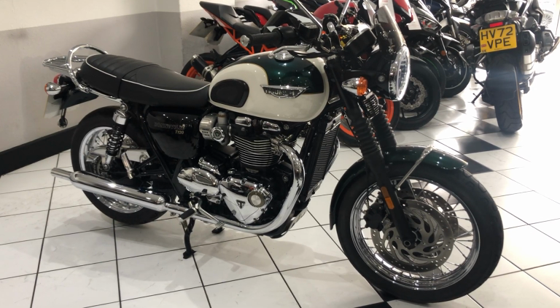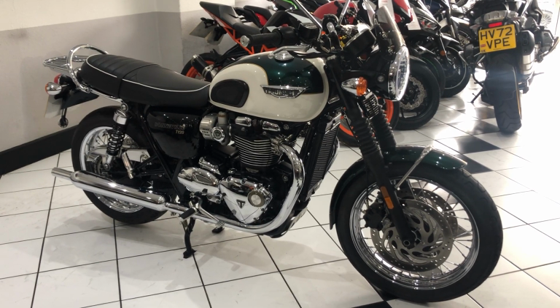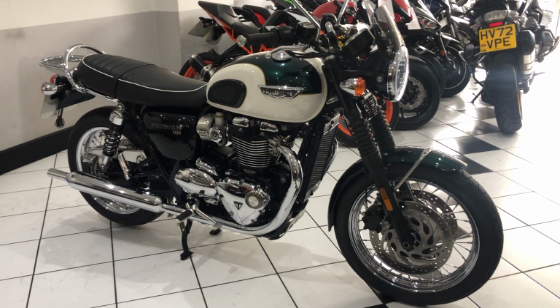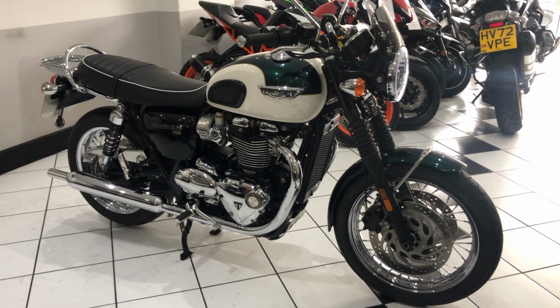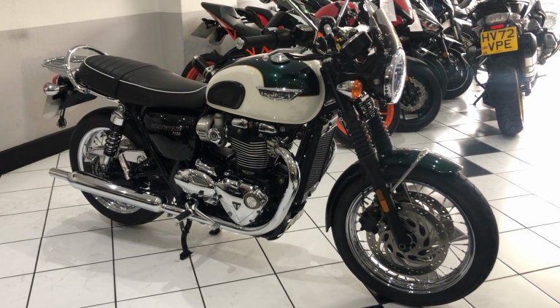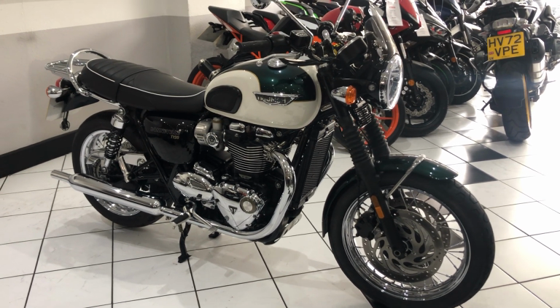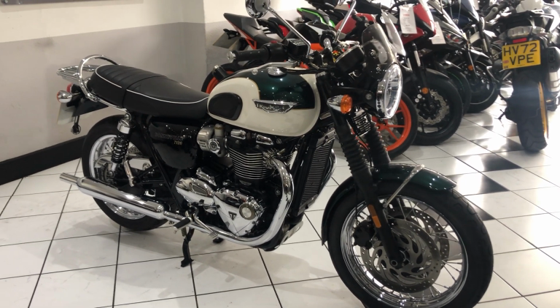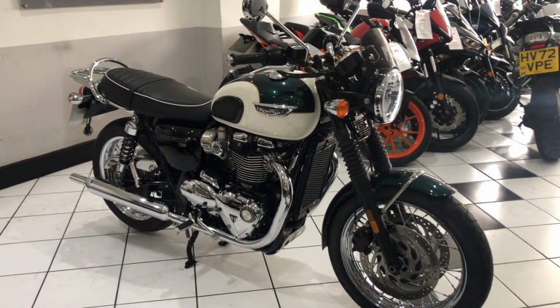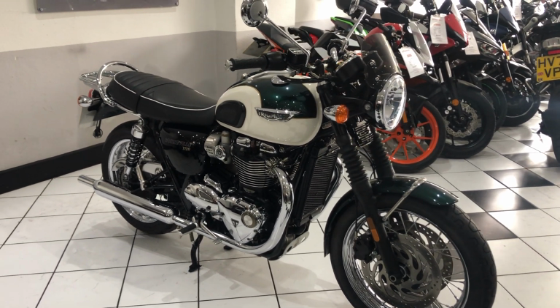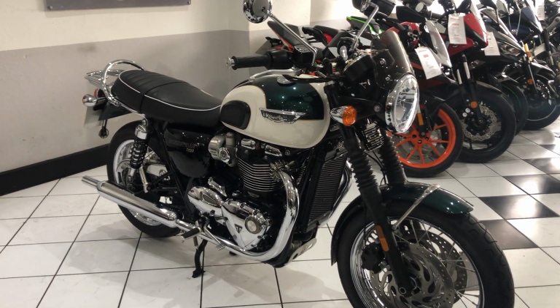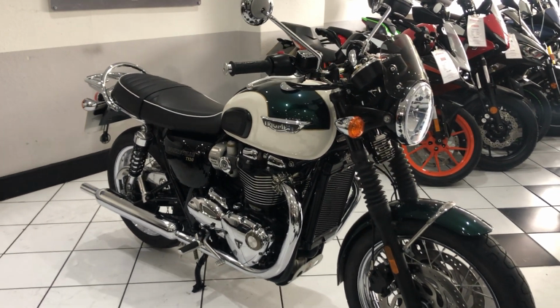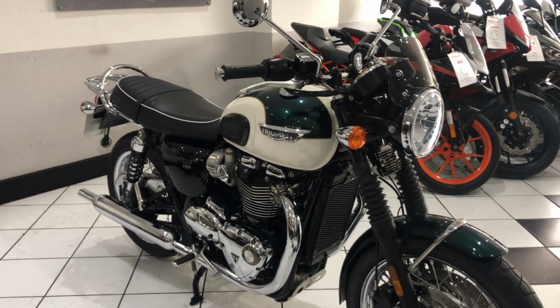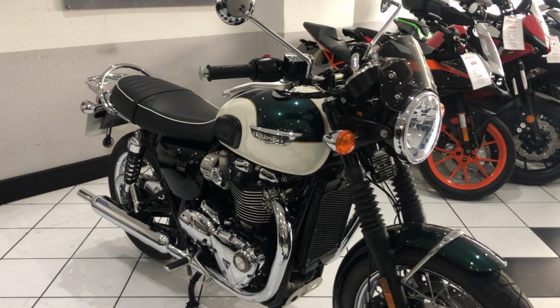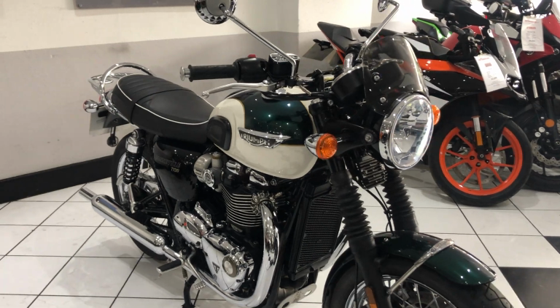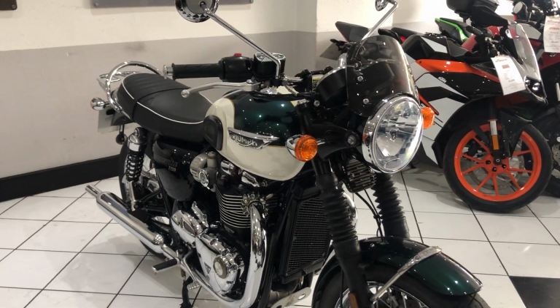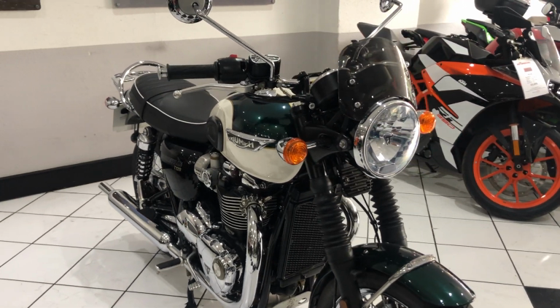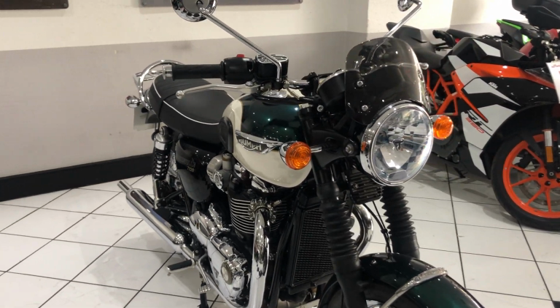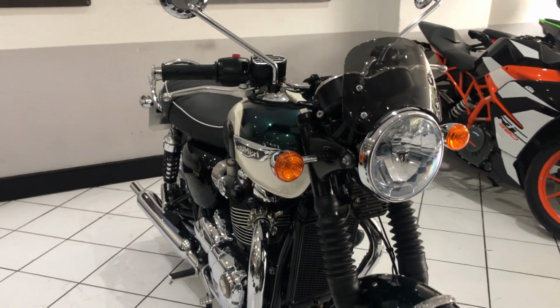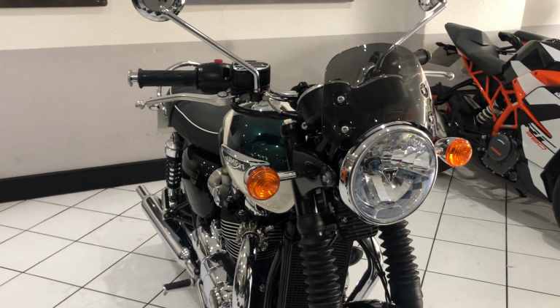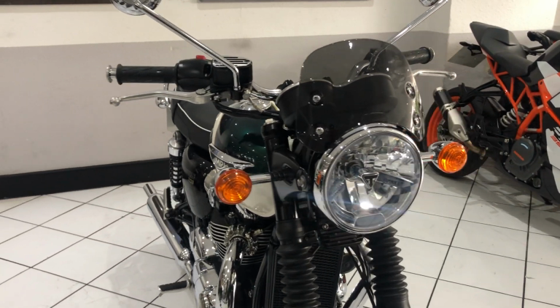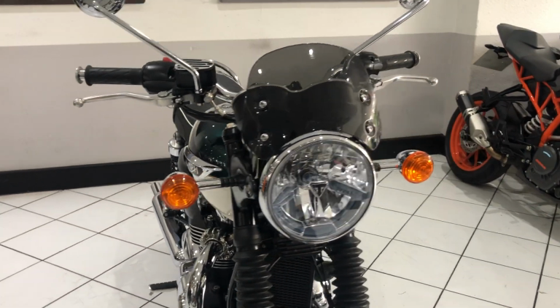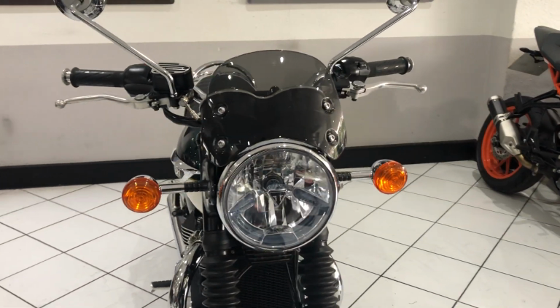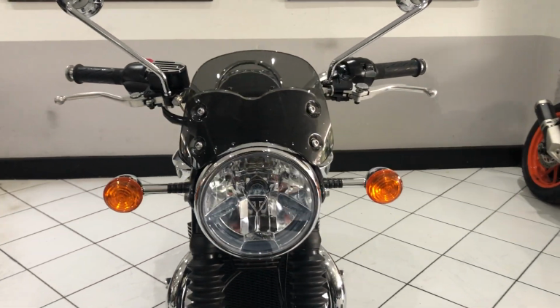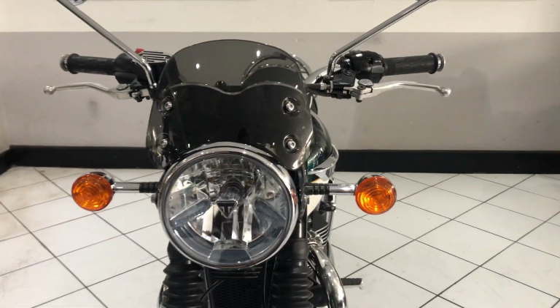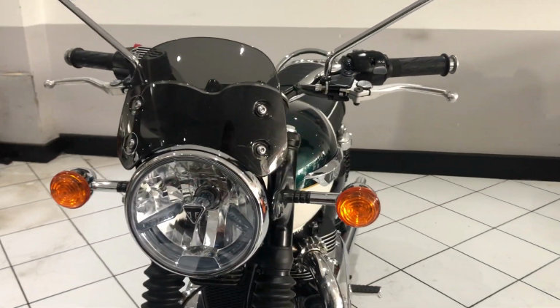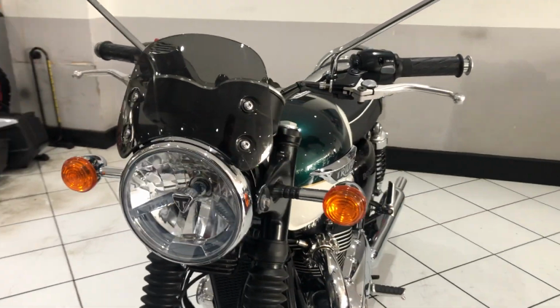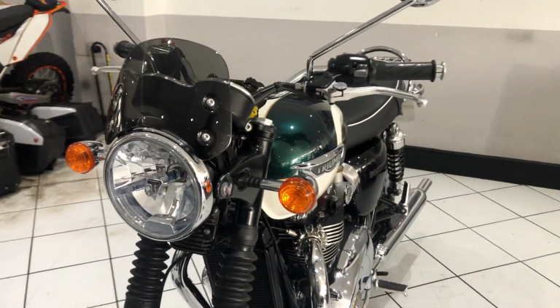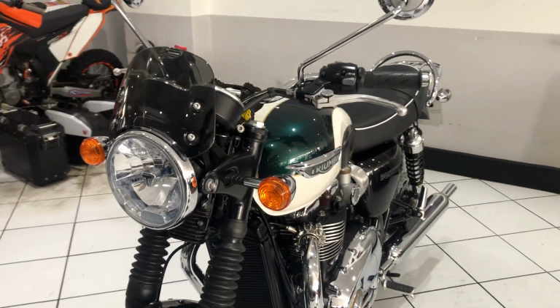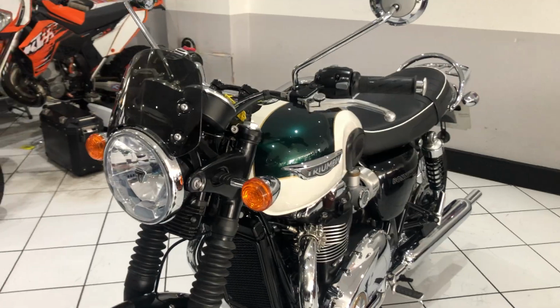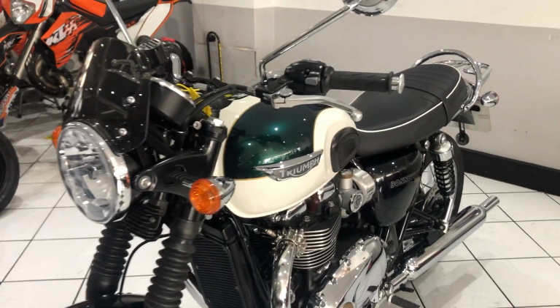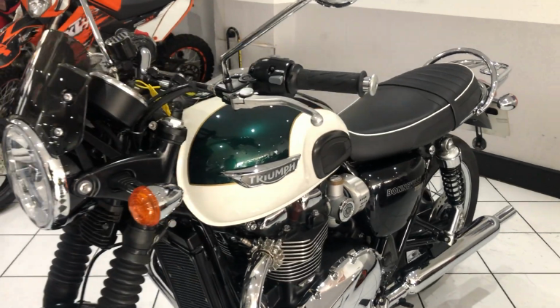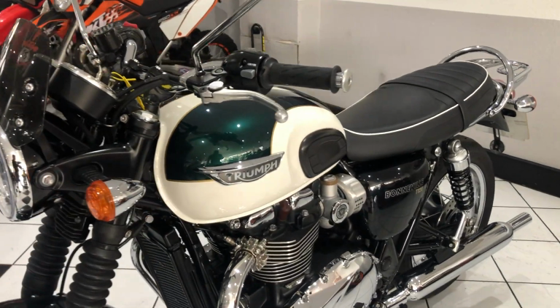Hi, I'm Paul from Motorbiking and this is our Triumph Bonneville T120. It has covered 3,000 miles — an absolutely beautiful example.